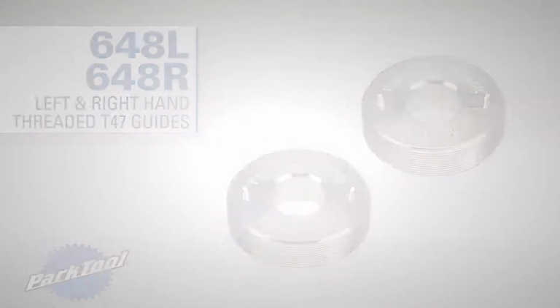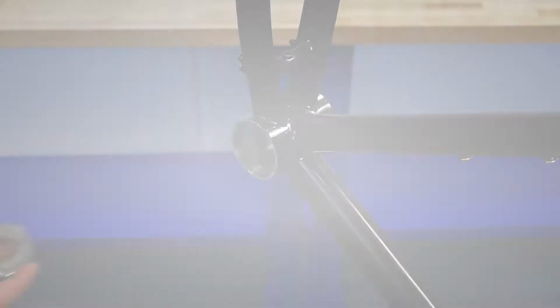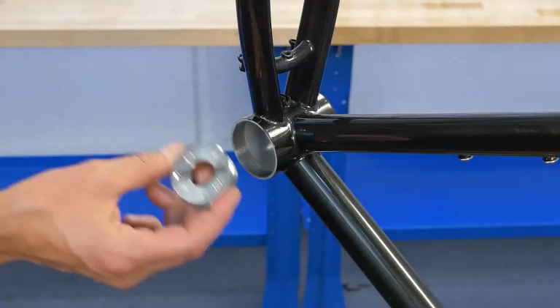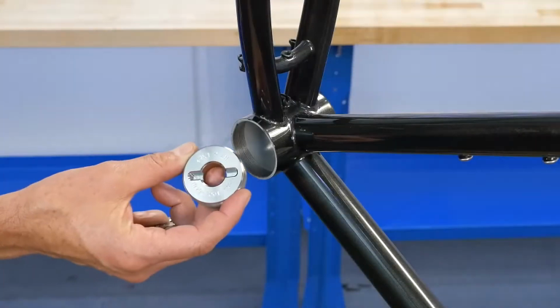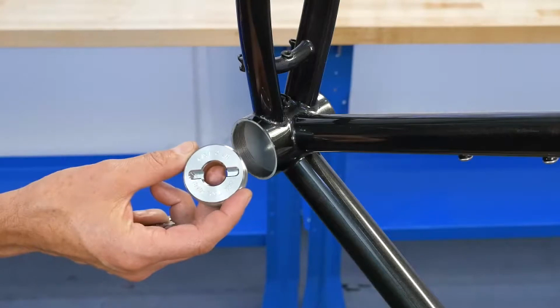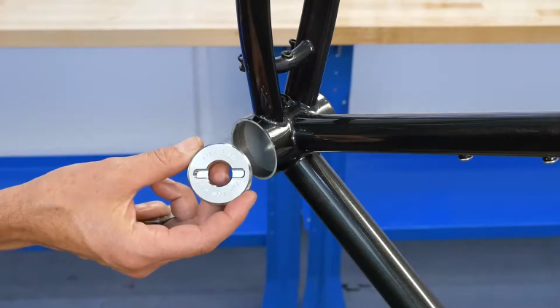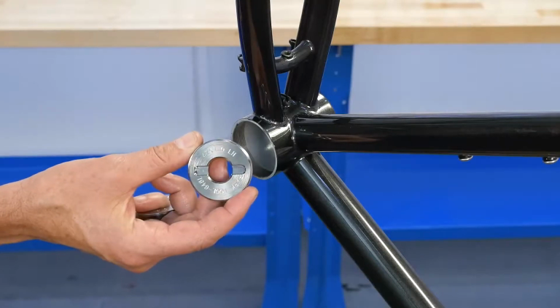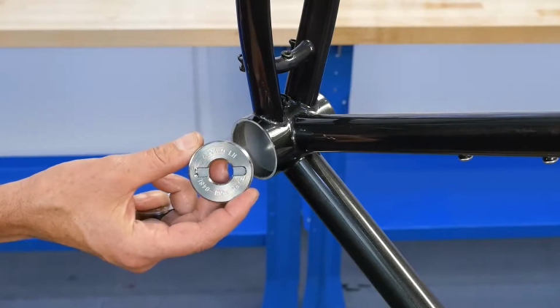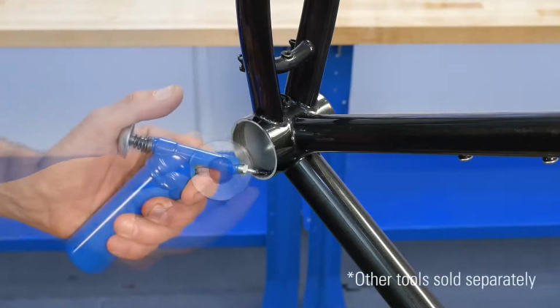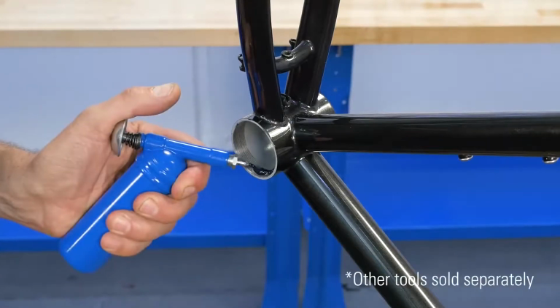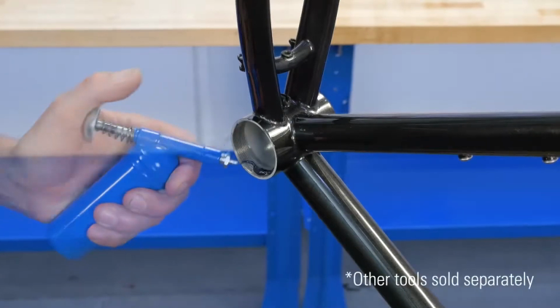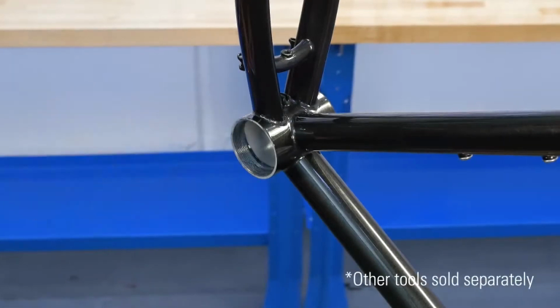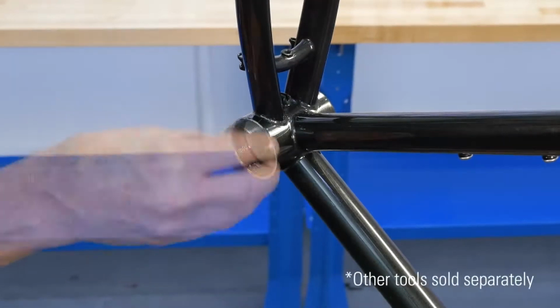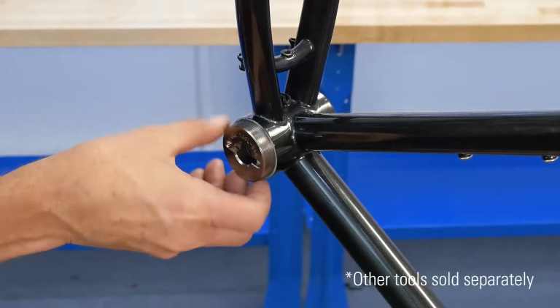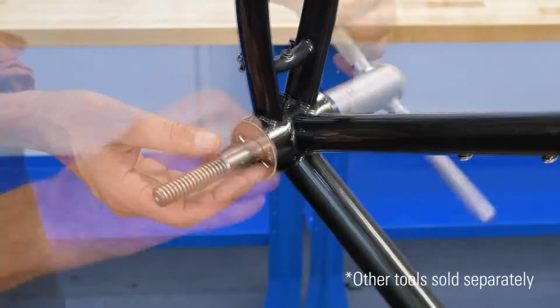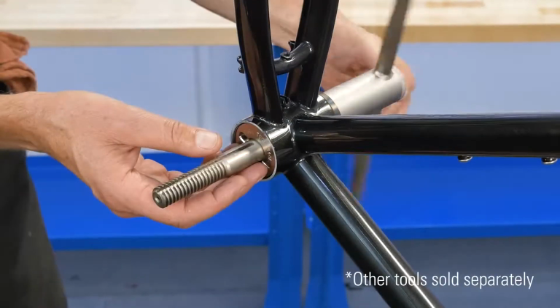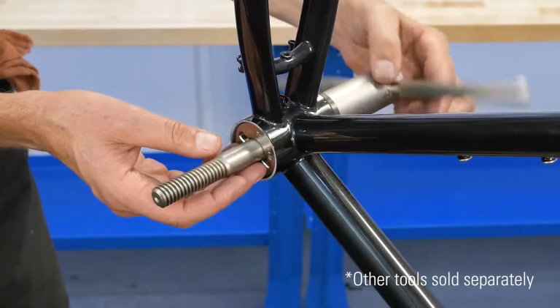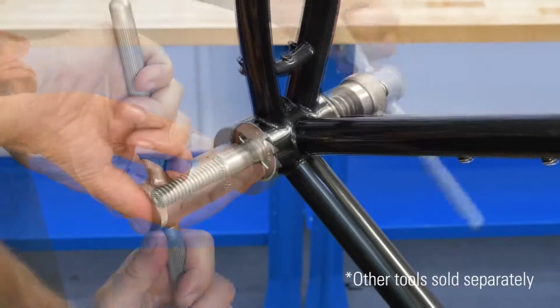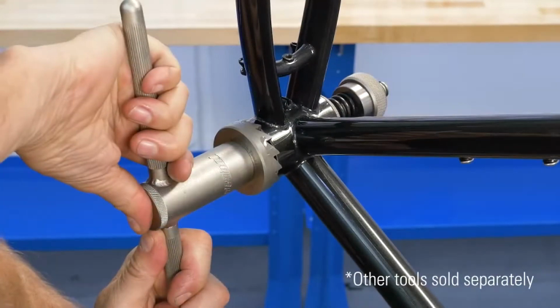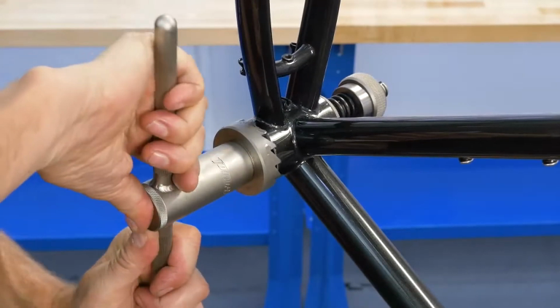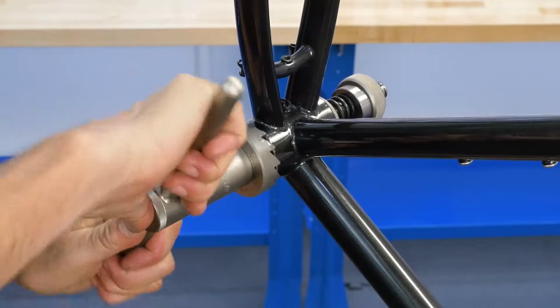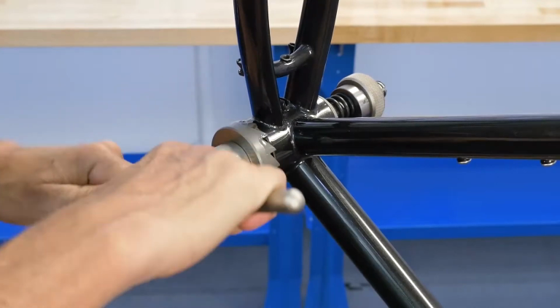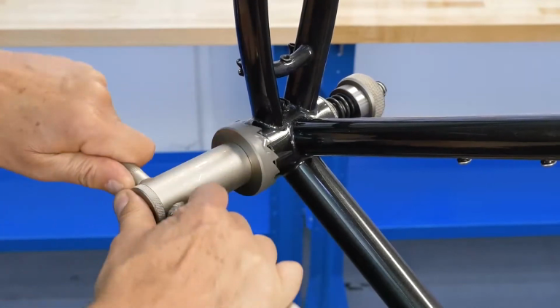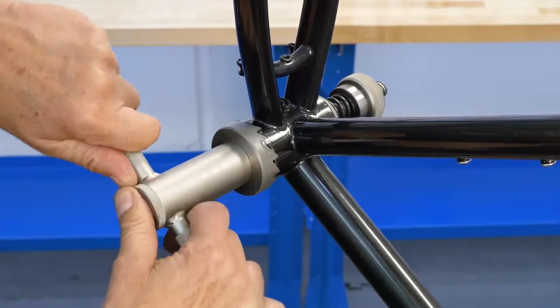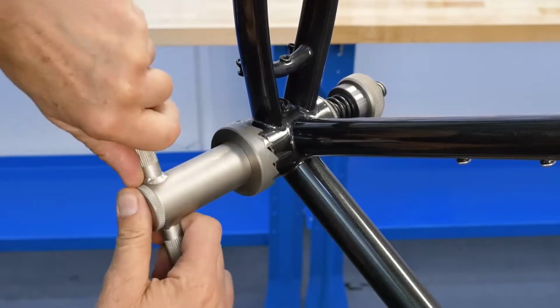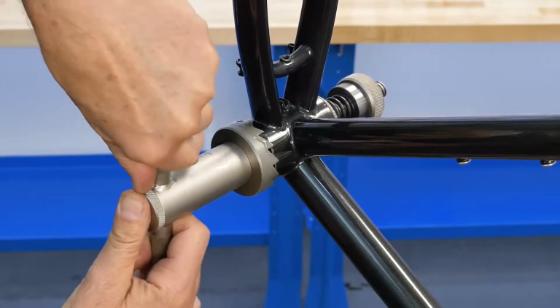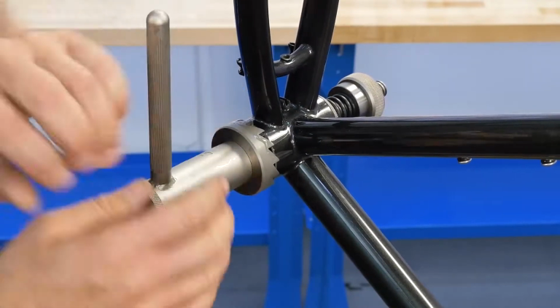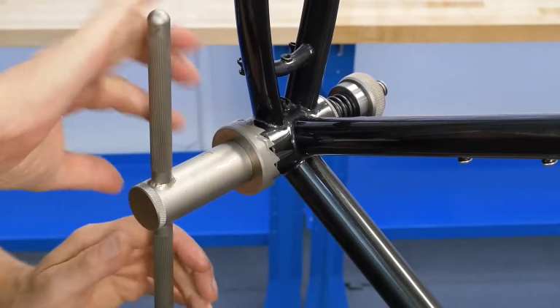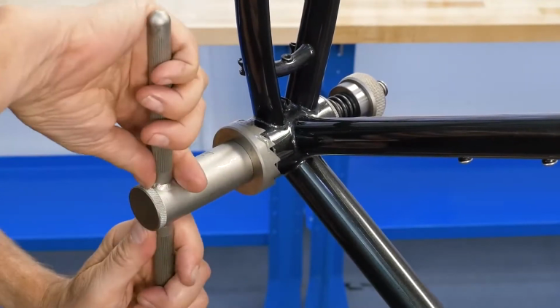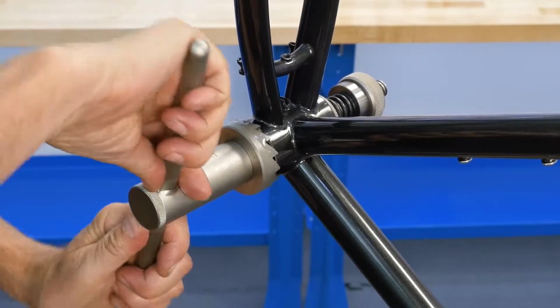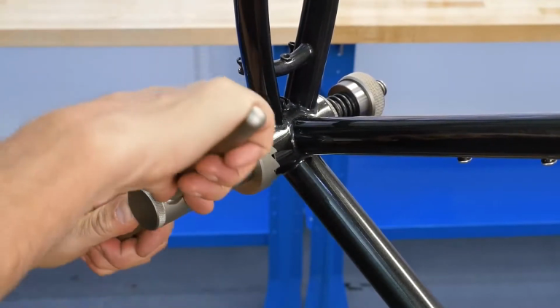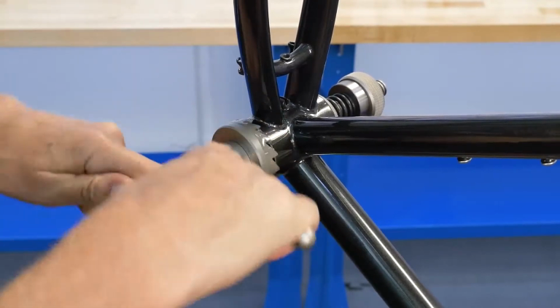Designed for the T47 bottom bracket standard, the Park Tool 648 T47 guides keep the facing cutter perfectly square with the axis of the bottom bracket while facing the bottom bracket shell.